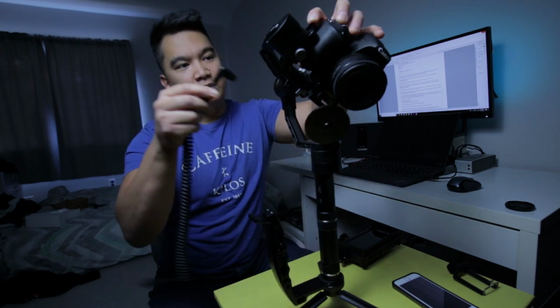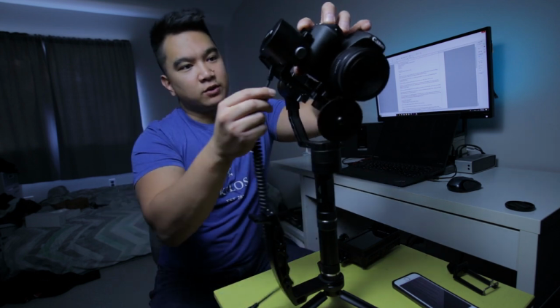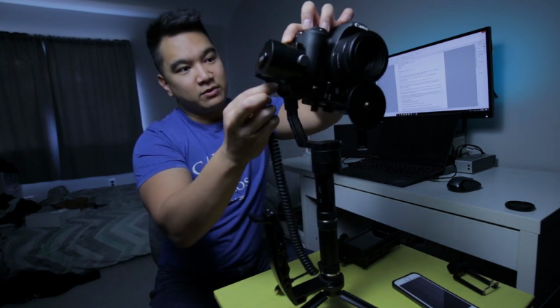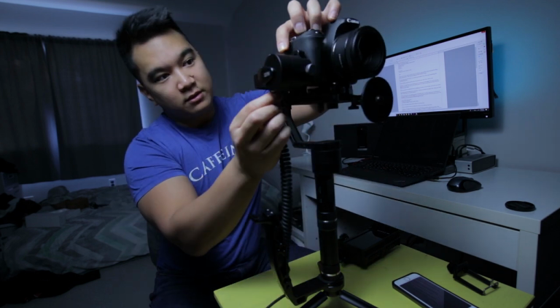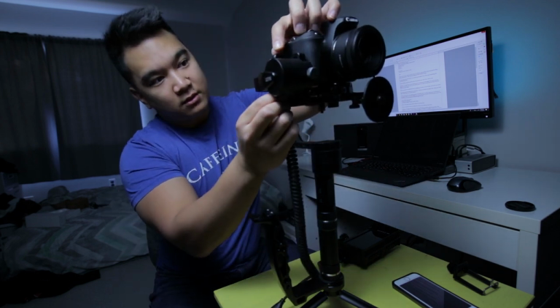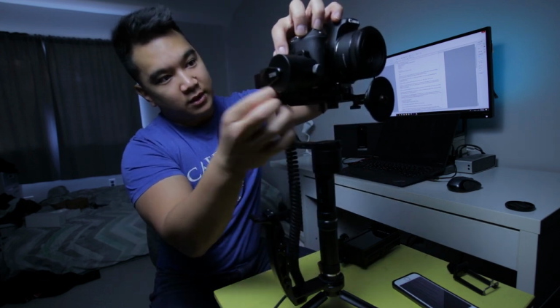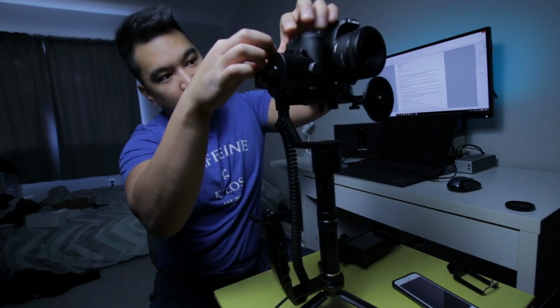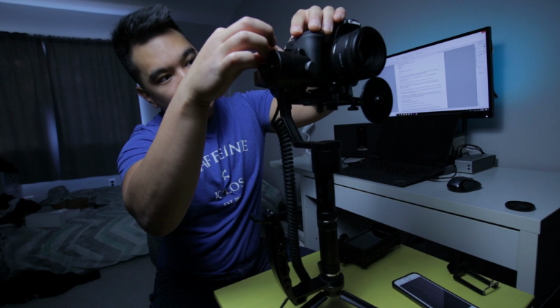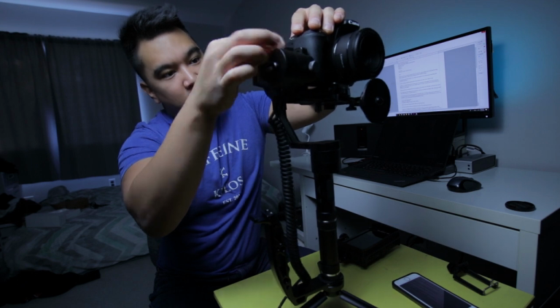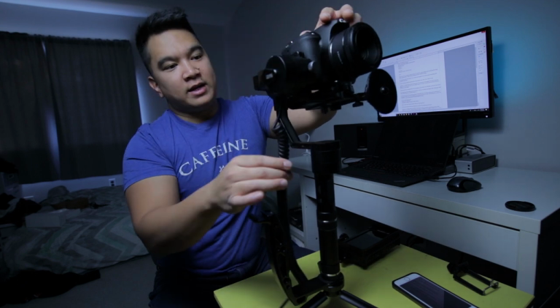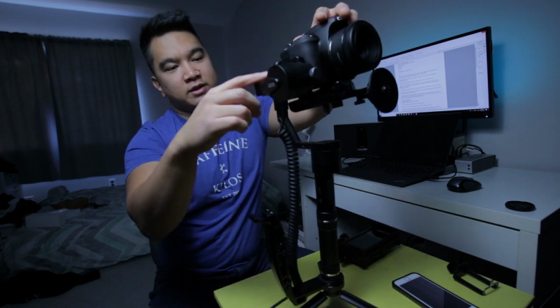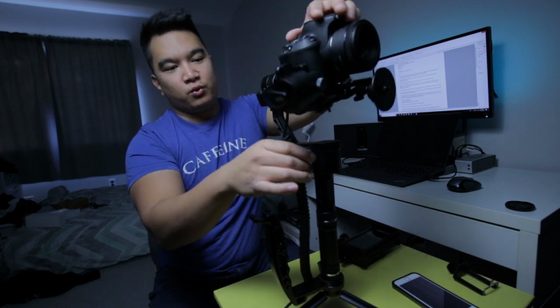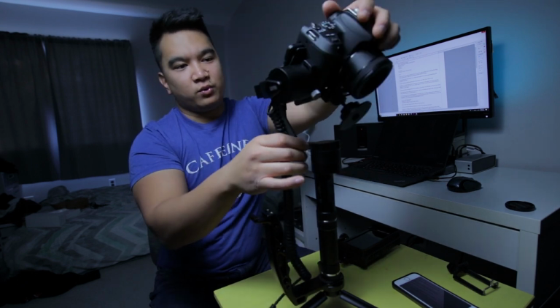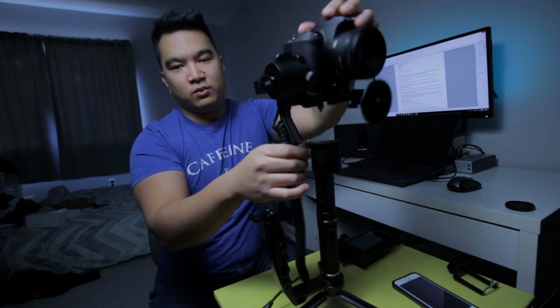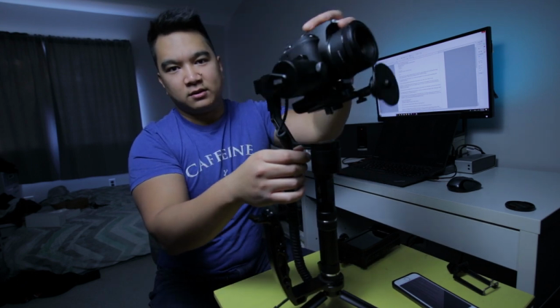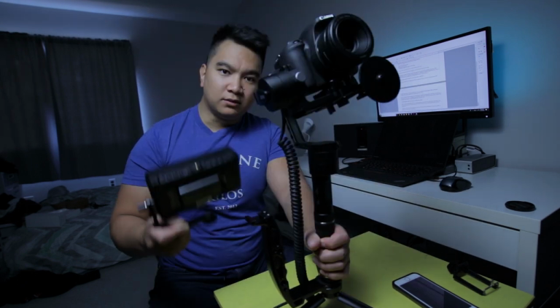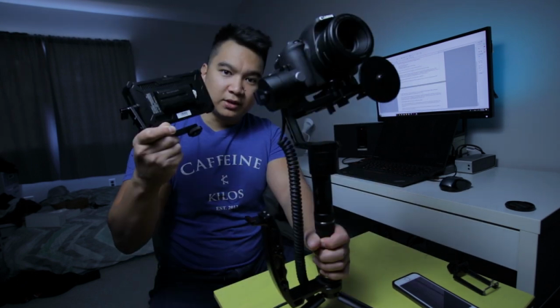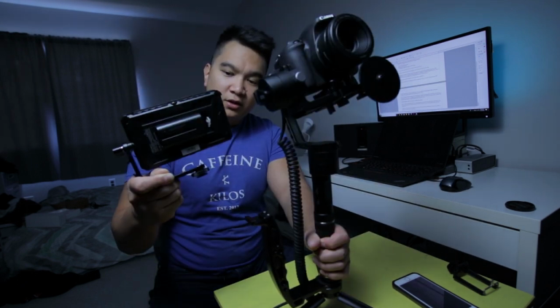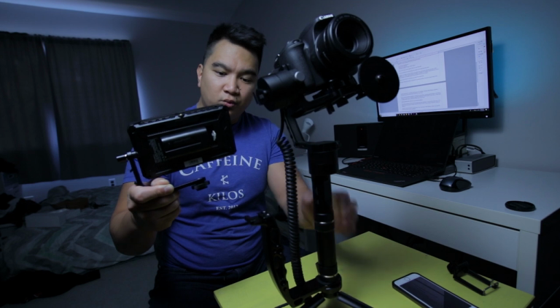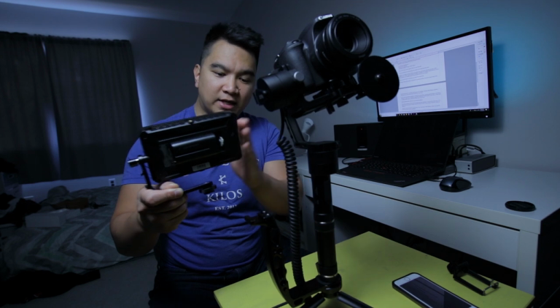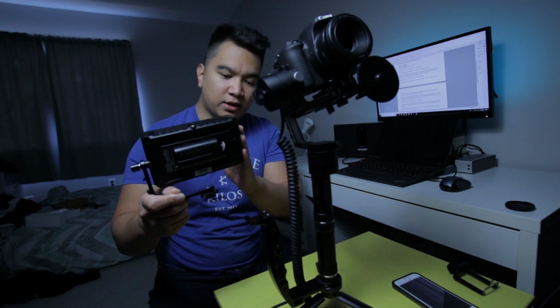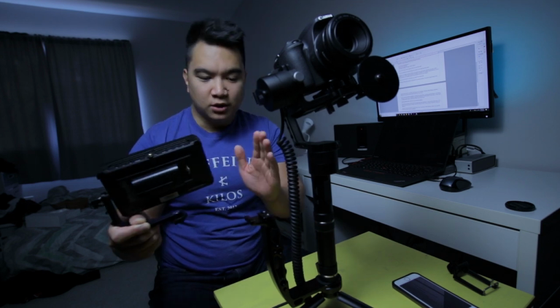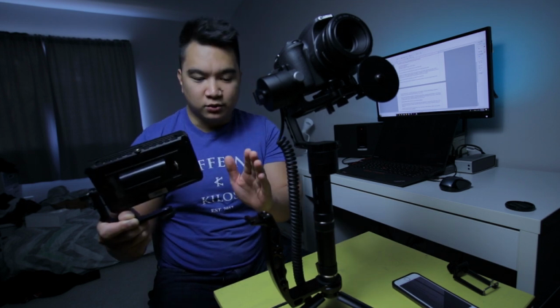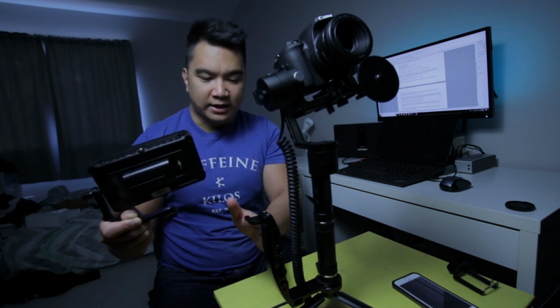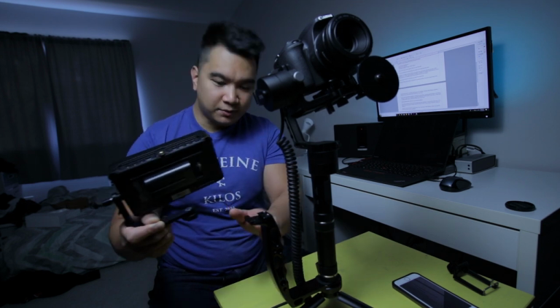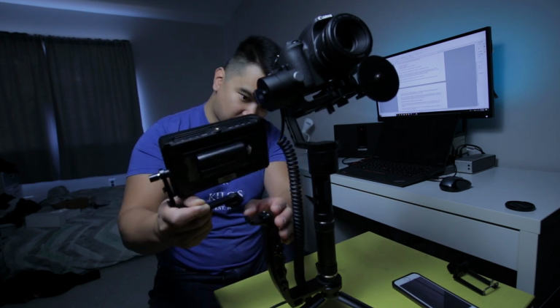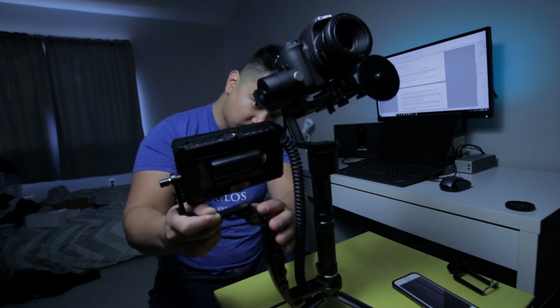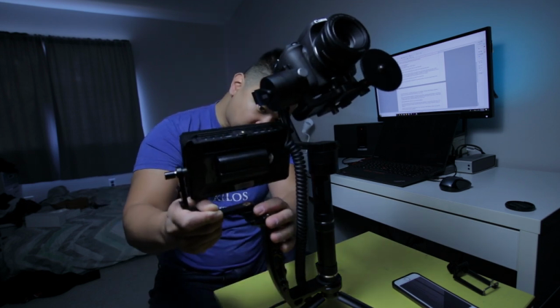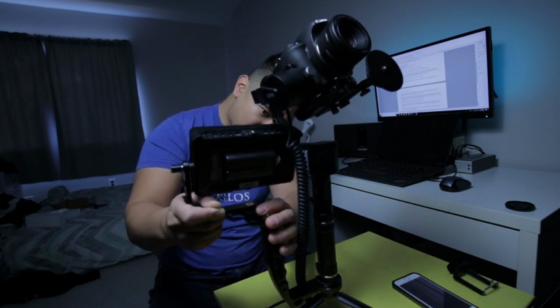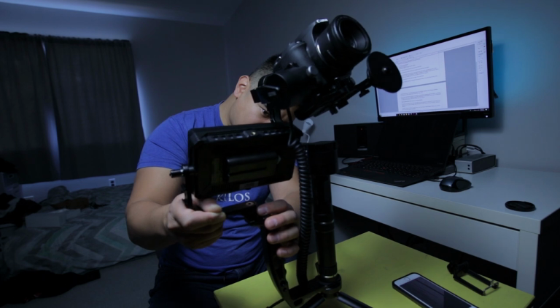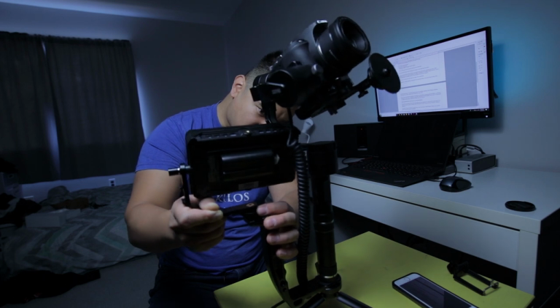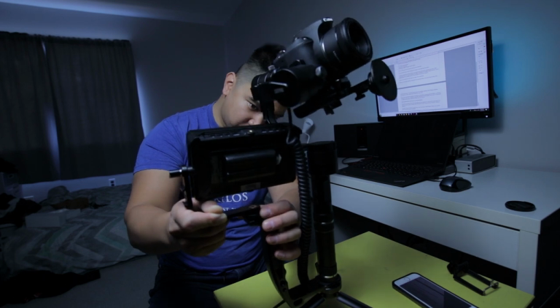So I could insert down here, plug in, and now this arm won't get in the way when I tilt. Next, we mount the swivel arm with the external monitor to the added grip that I got, and we add it in via cold shoe.